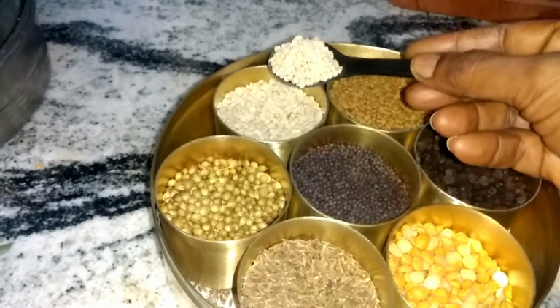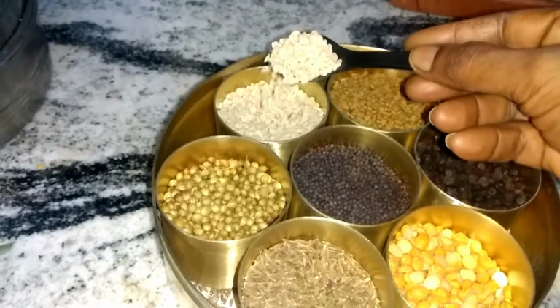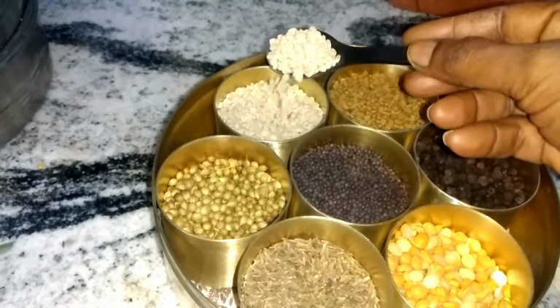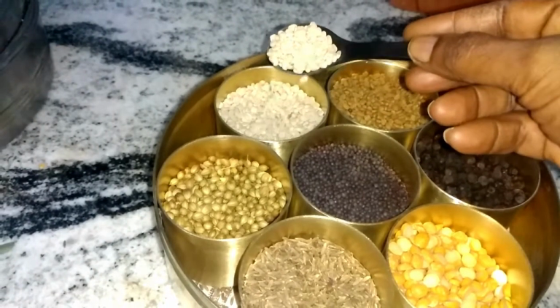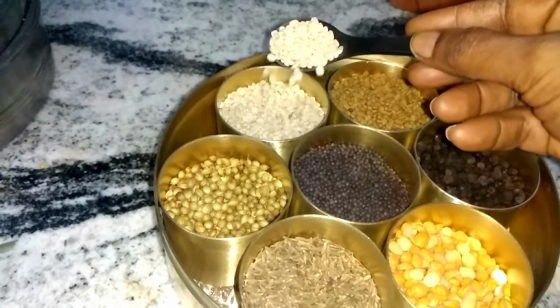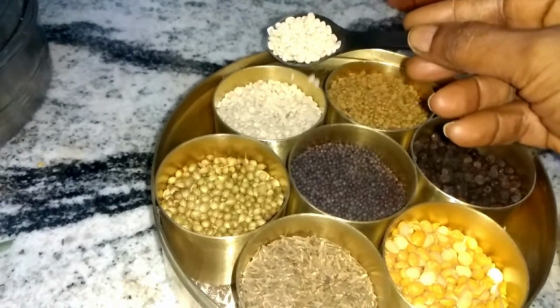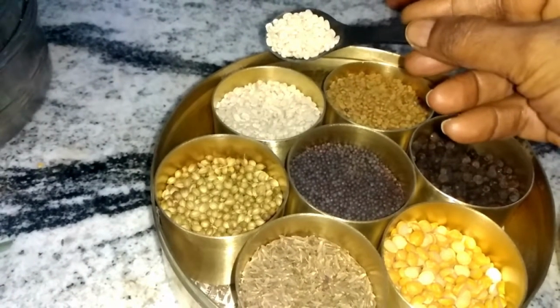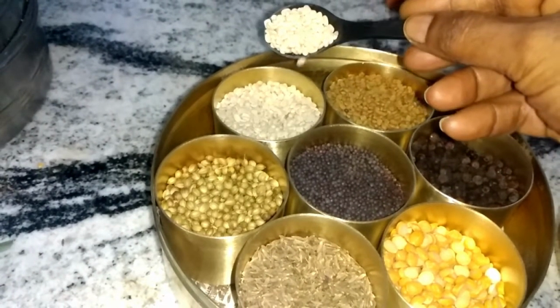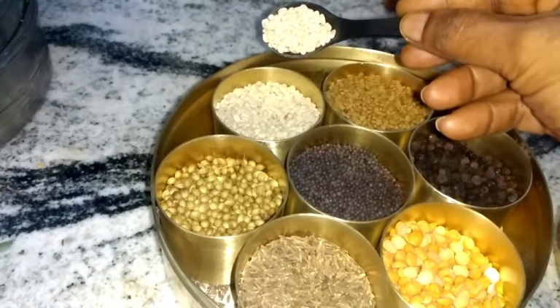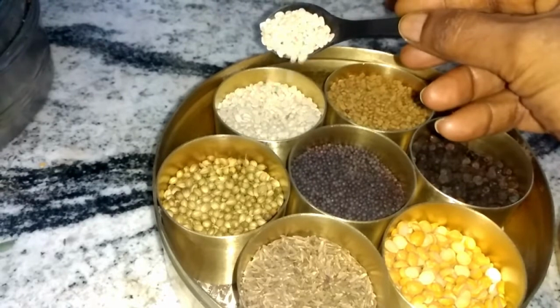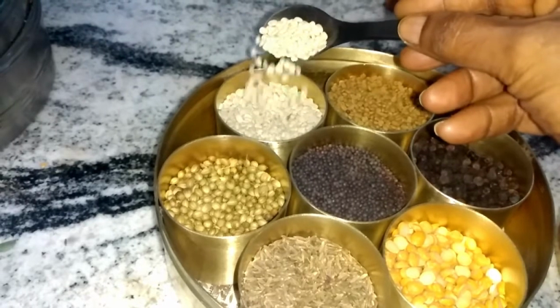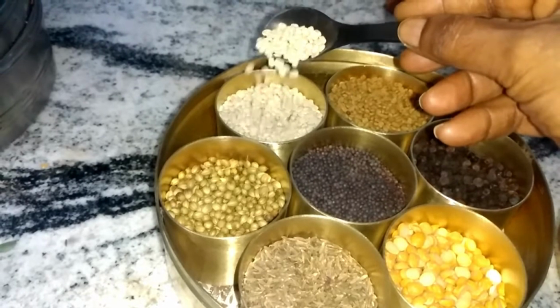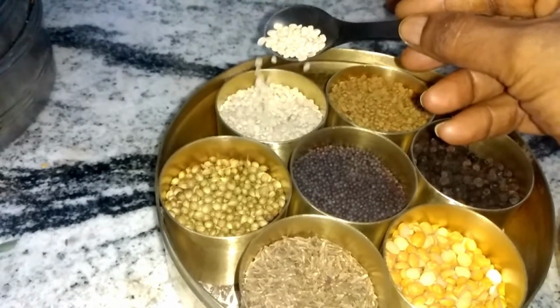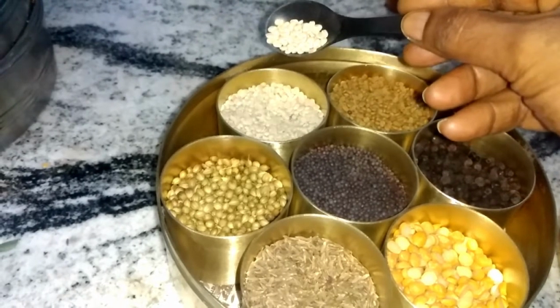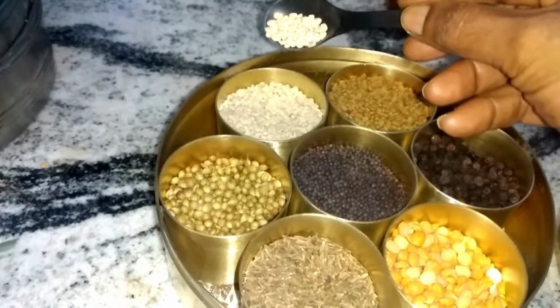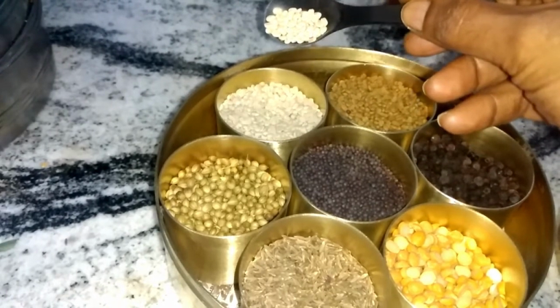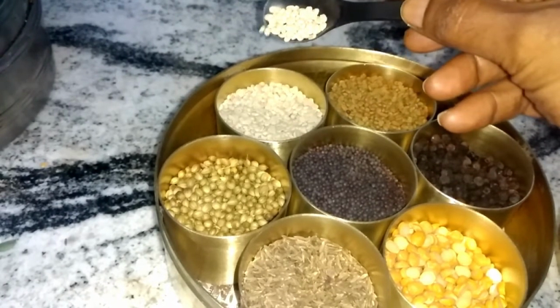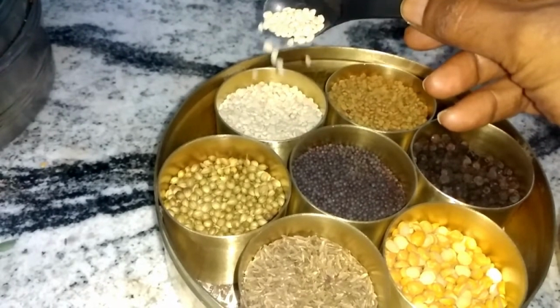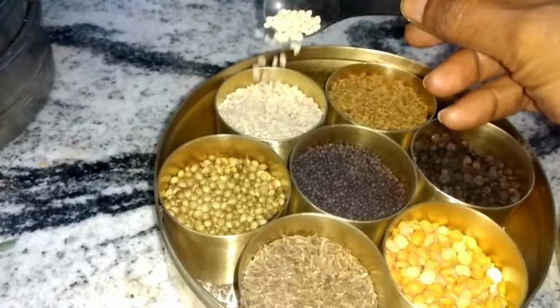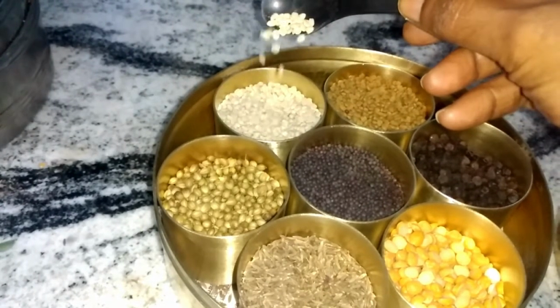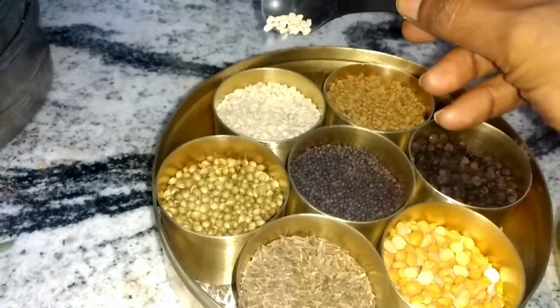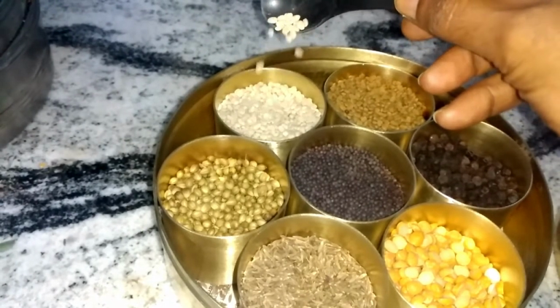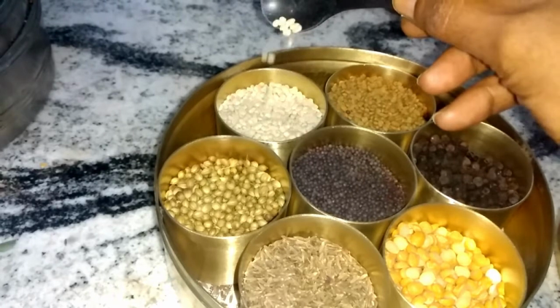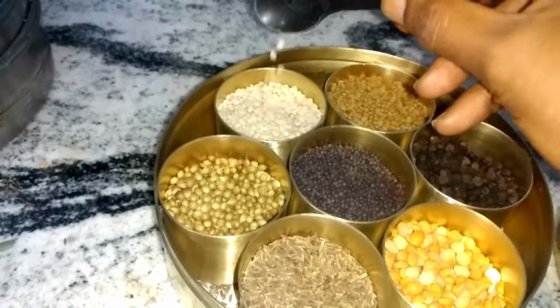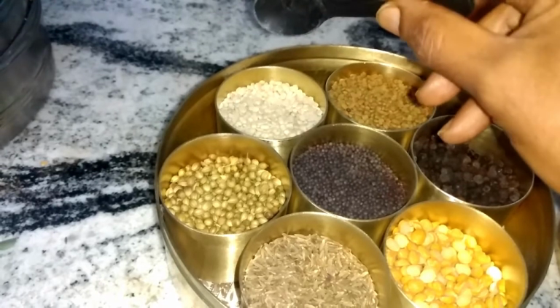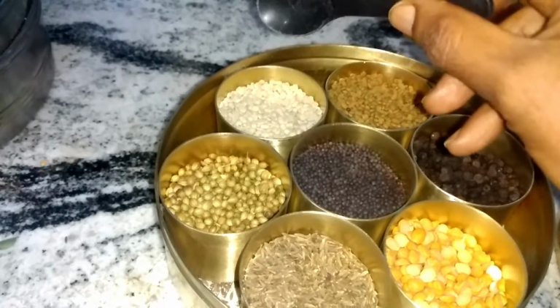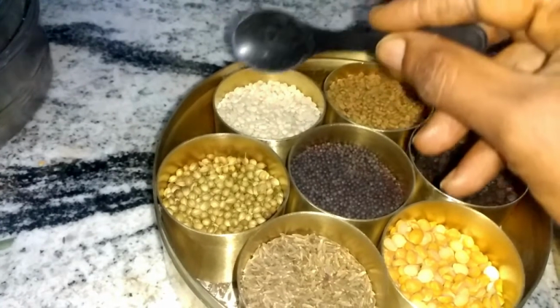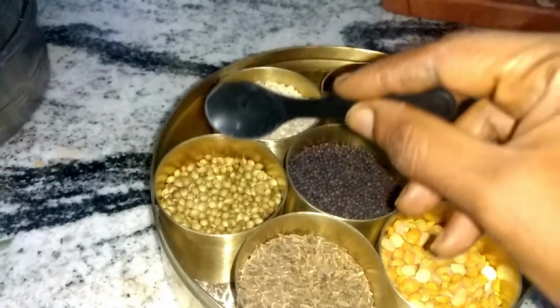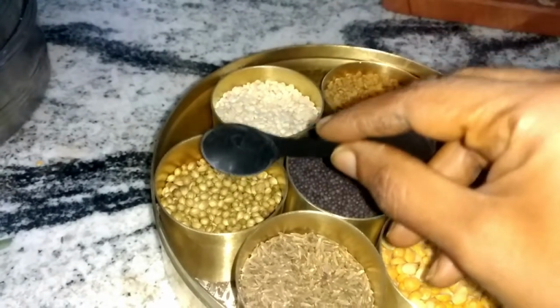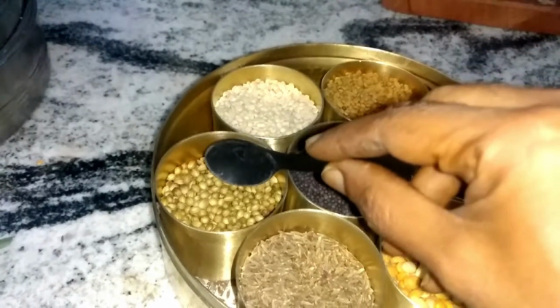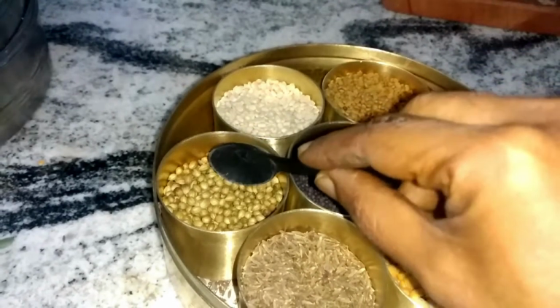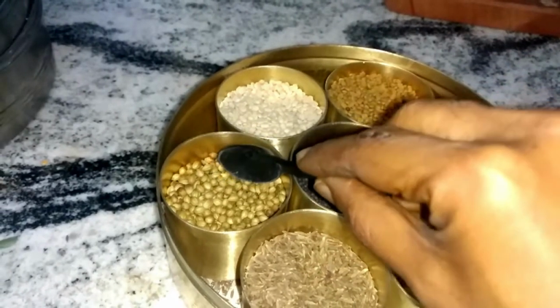This is split urad dal, which is usually added to chutneys where tadka is given at the end. It adds a good crispy texture and flavor to the chutney.